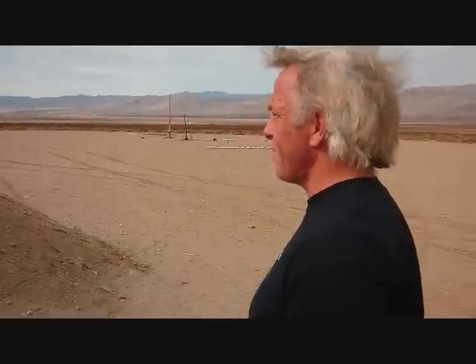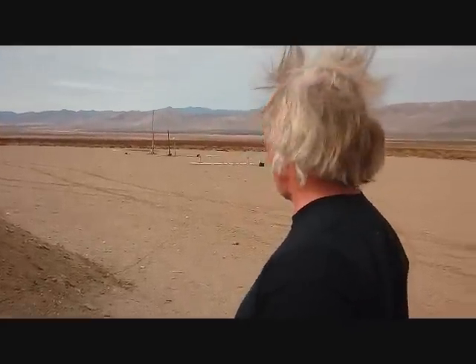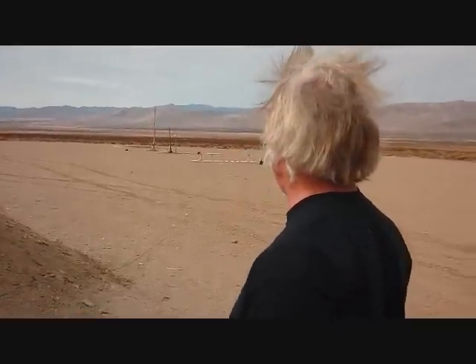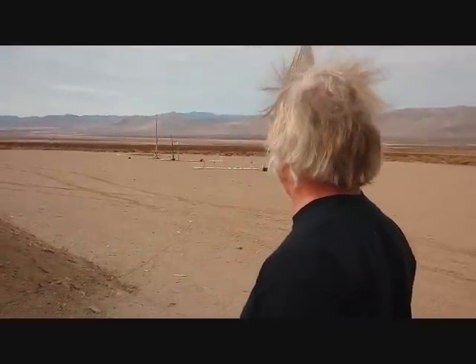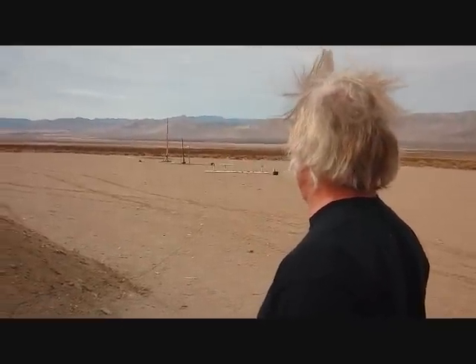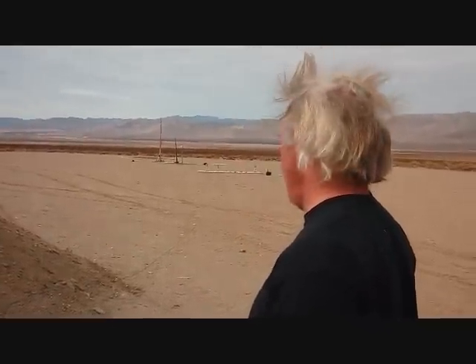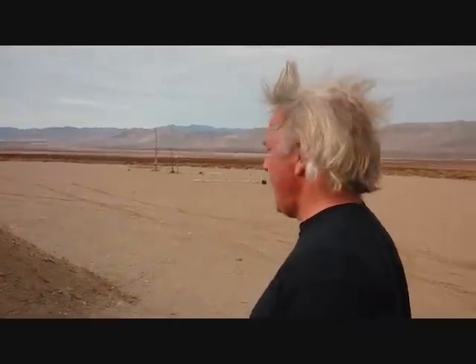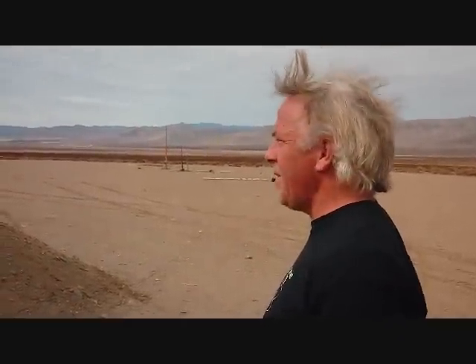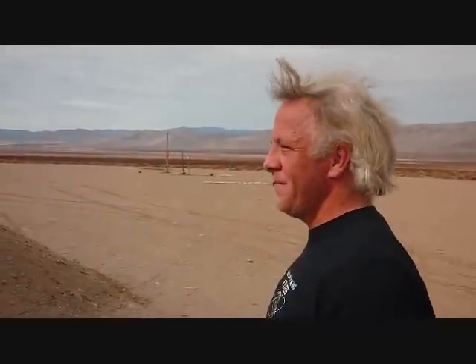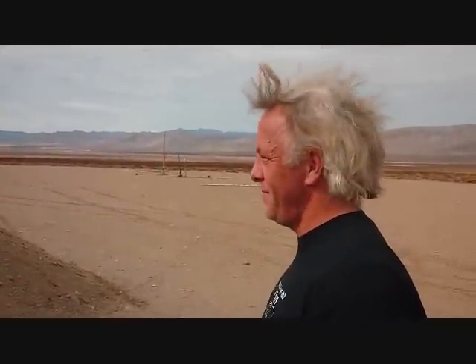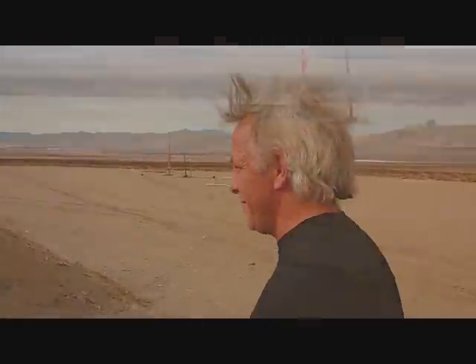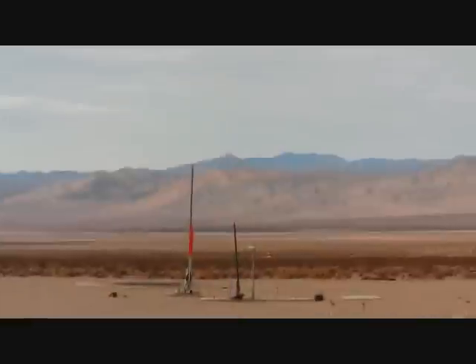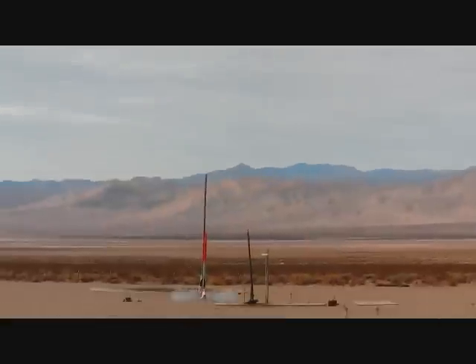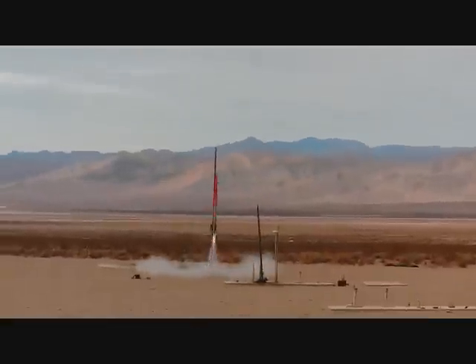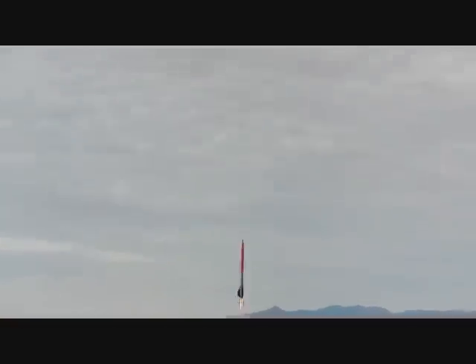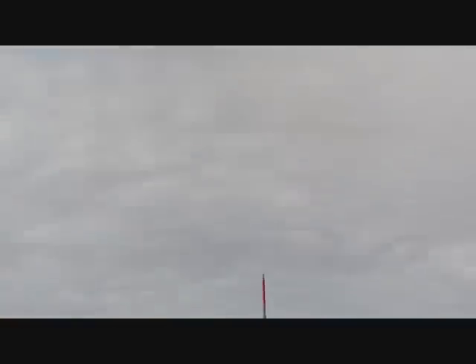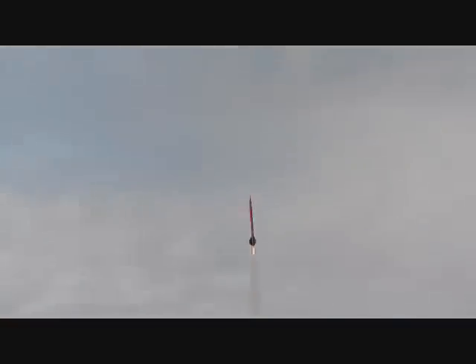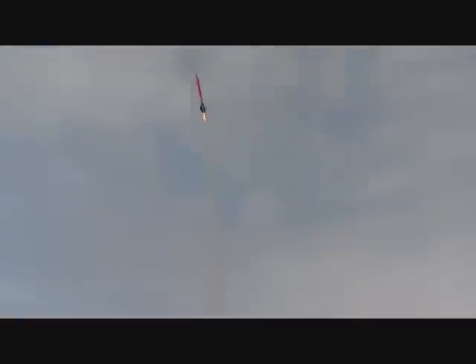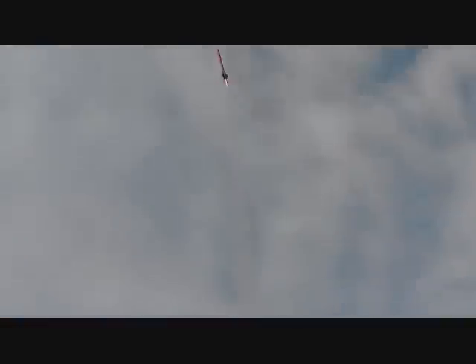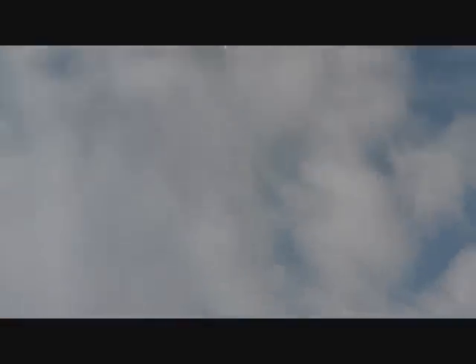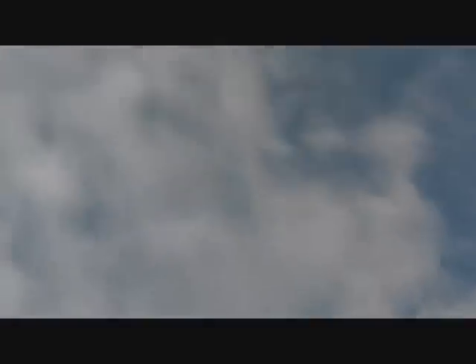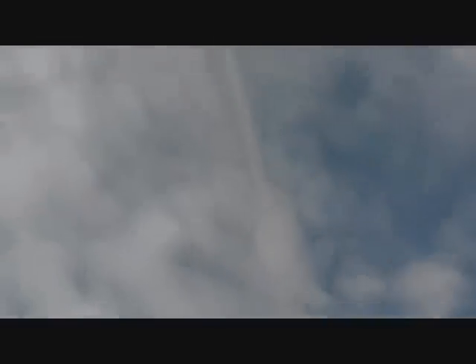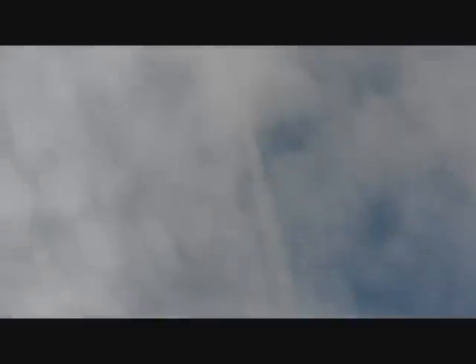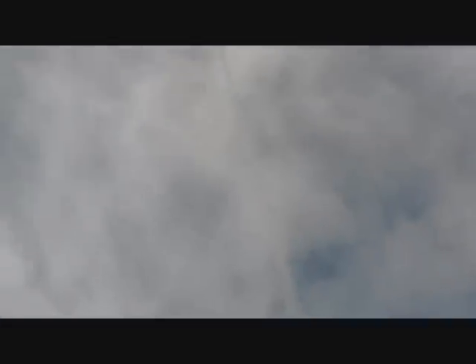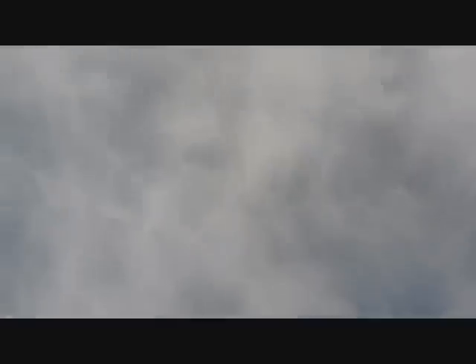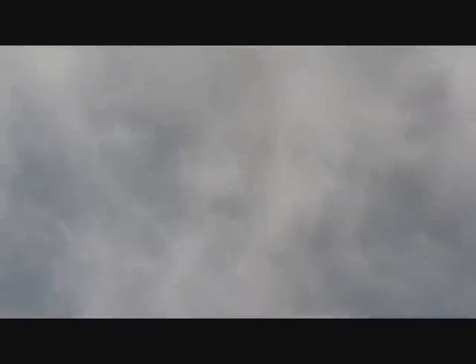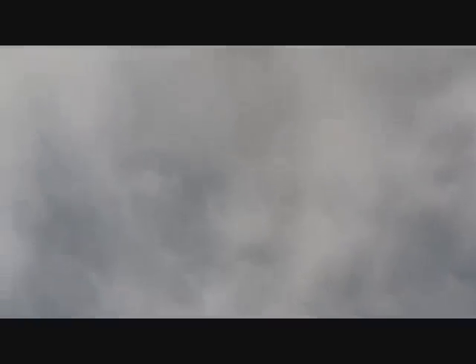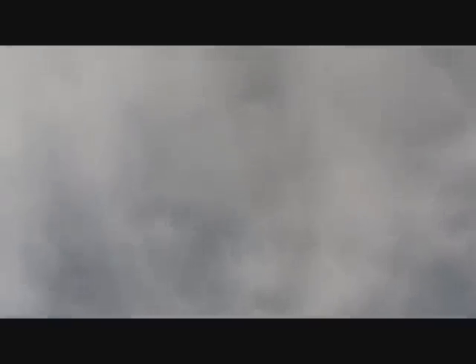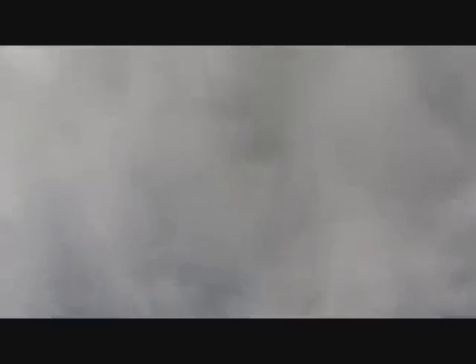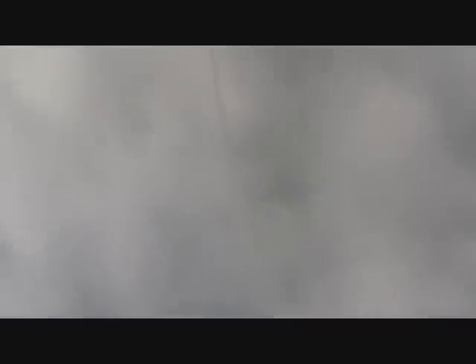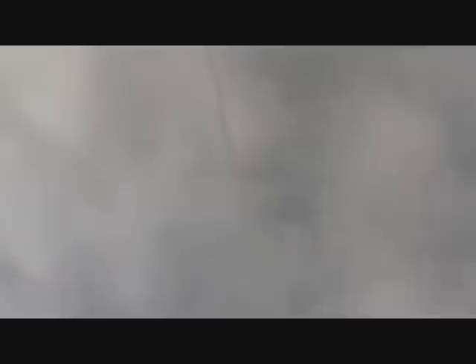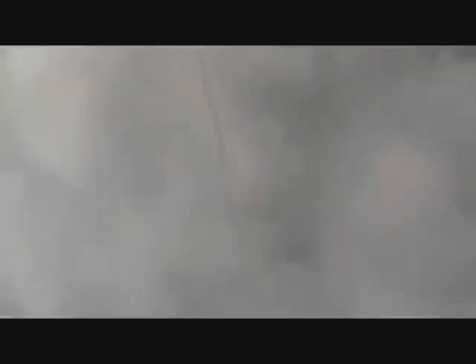Good luck to you, sir. Are we ready? One. Holy fuck, it worked!